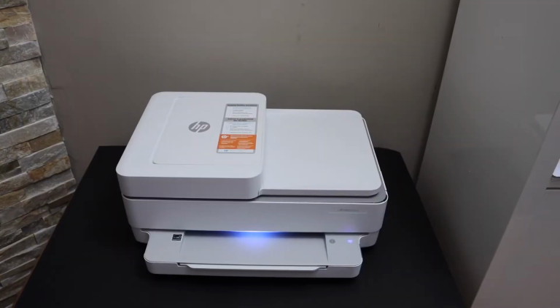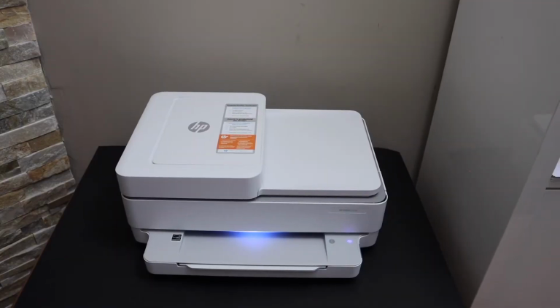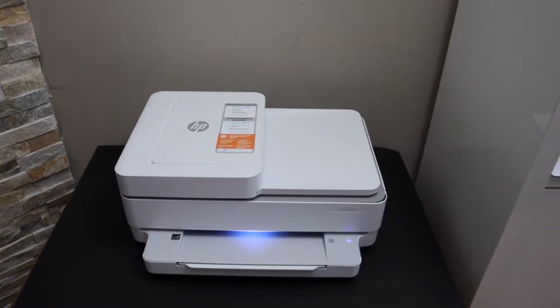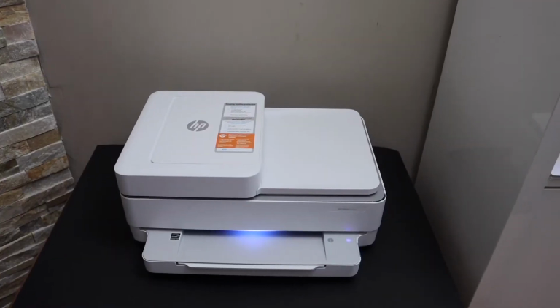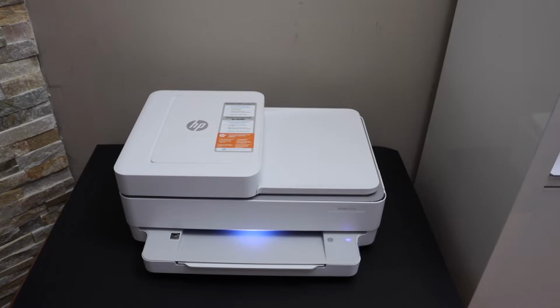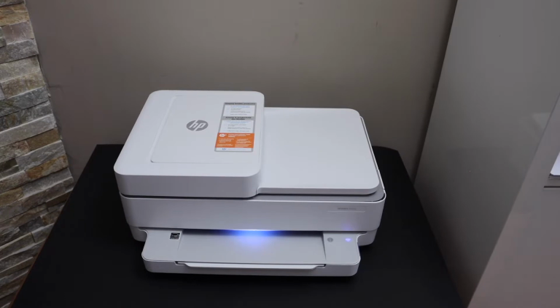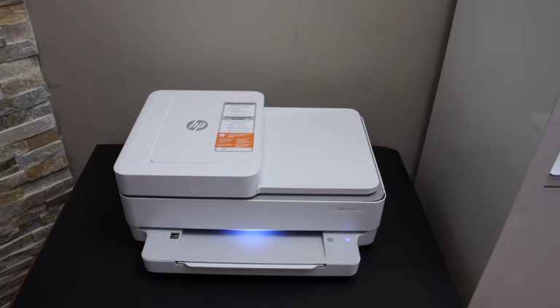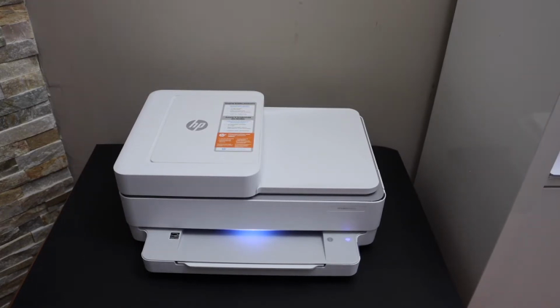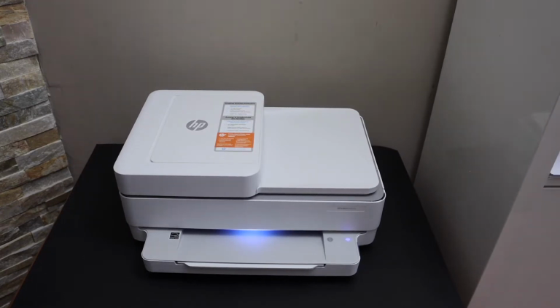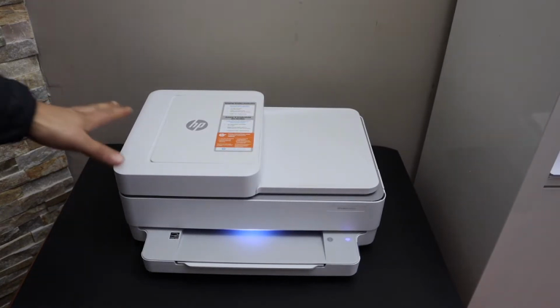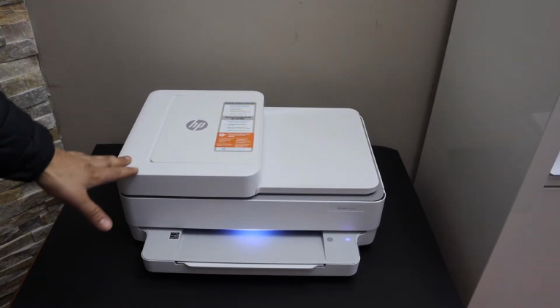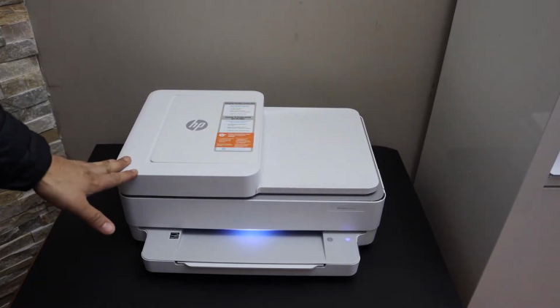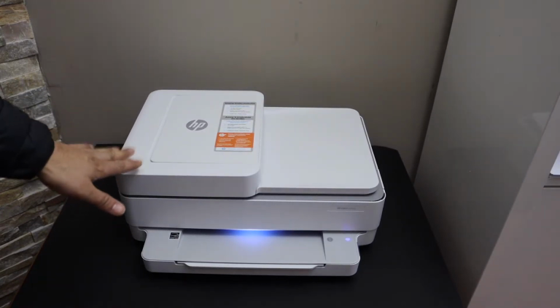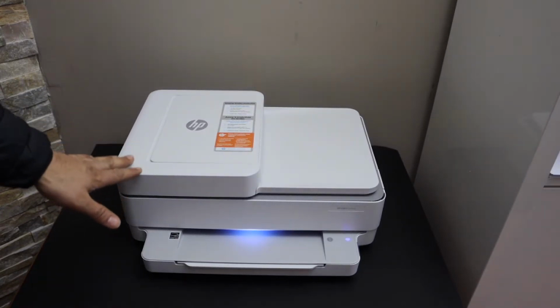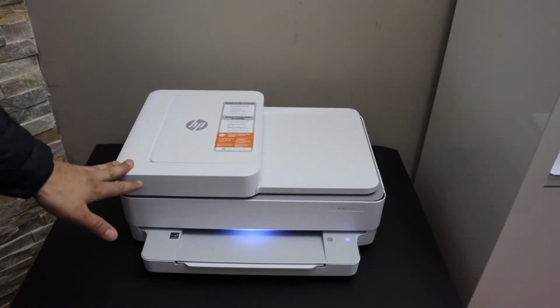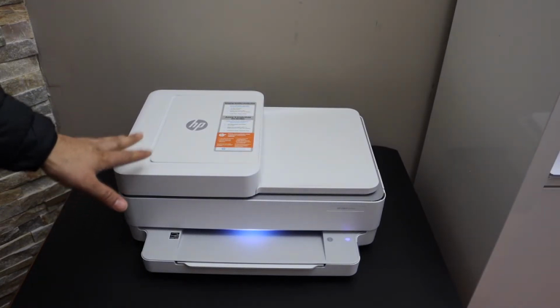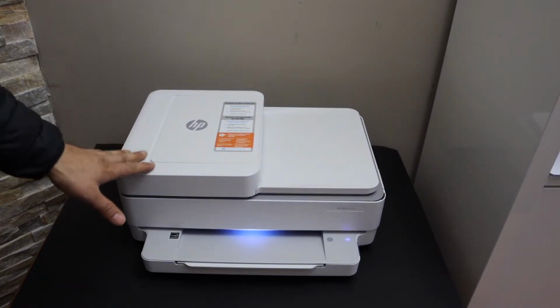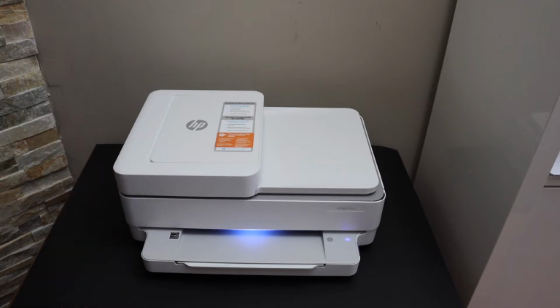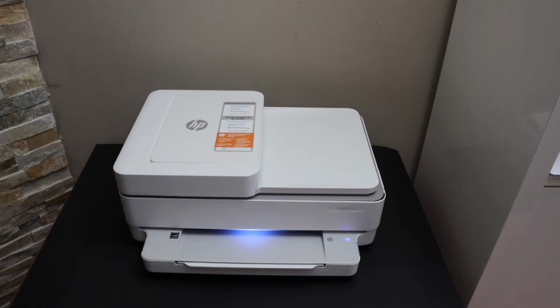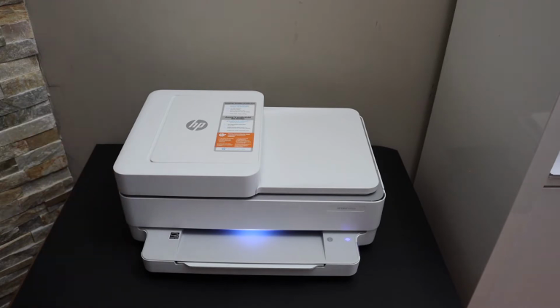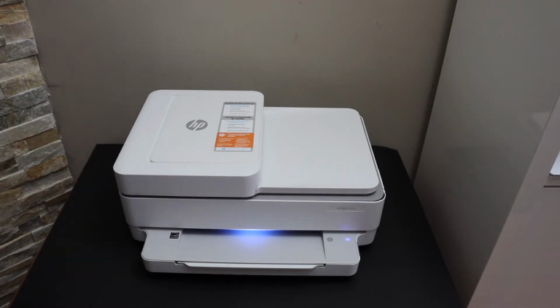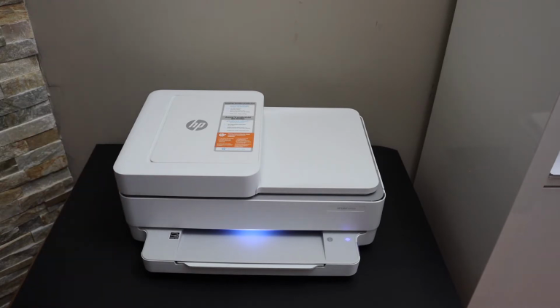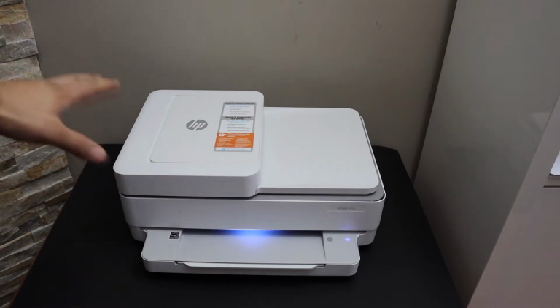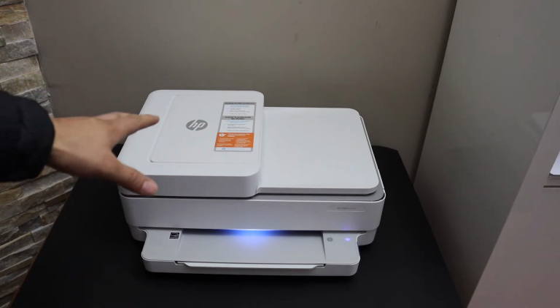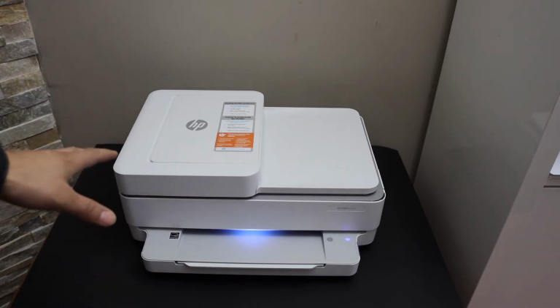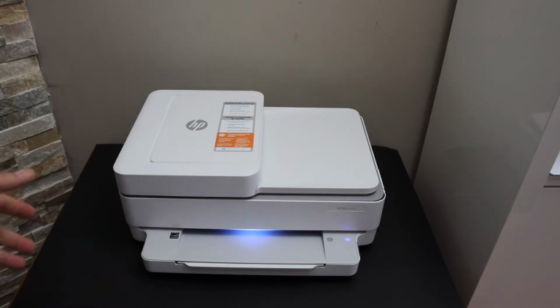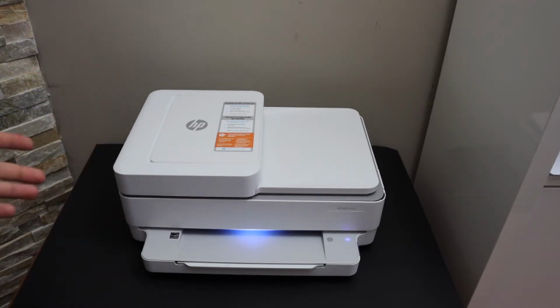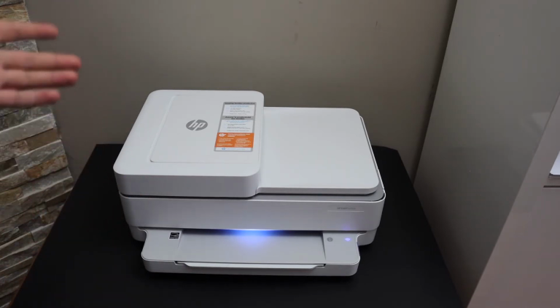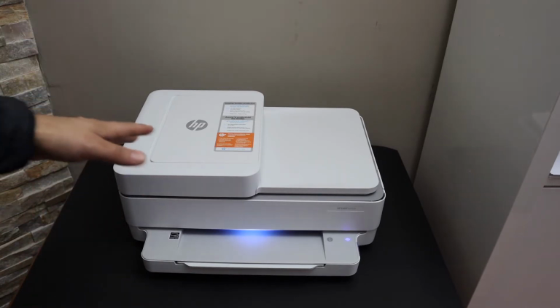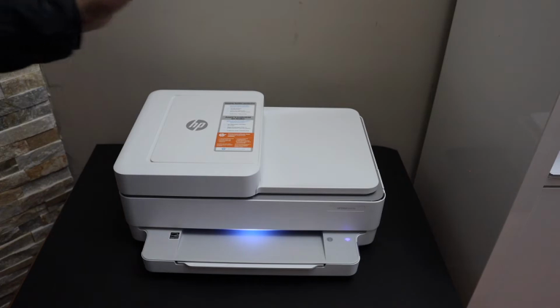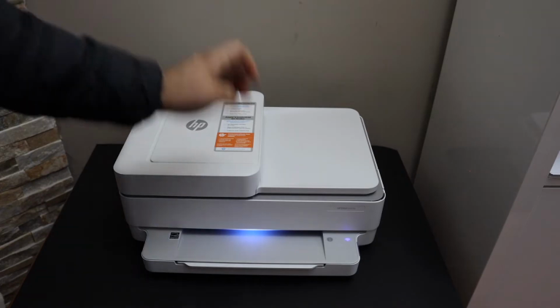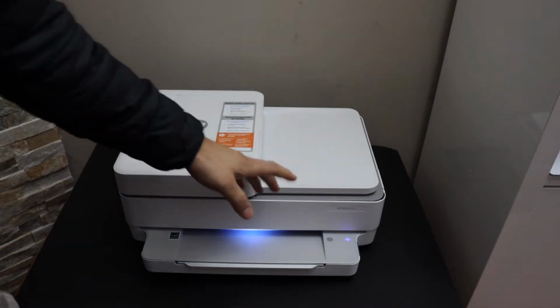In this video I'm going to show you how to do the Wi-Fi Direct setup of your HP NY 6432E printer. The first thing is to enter this printer into the Wi-Fi Direct mode — go to the control panel.